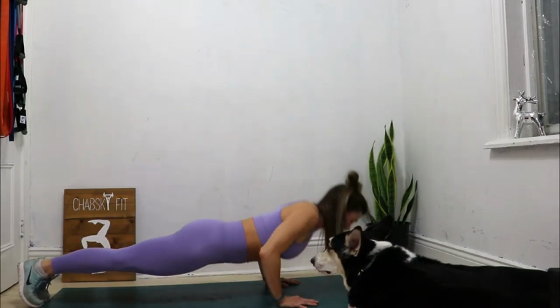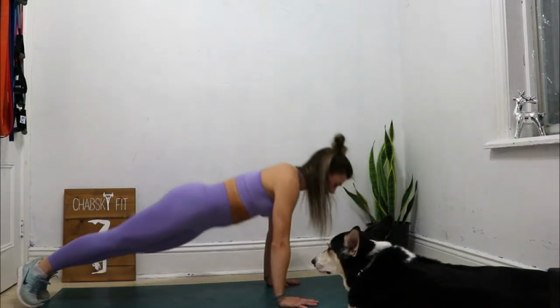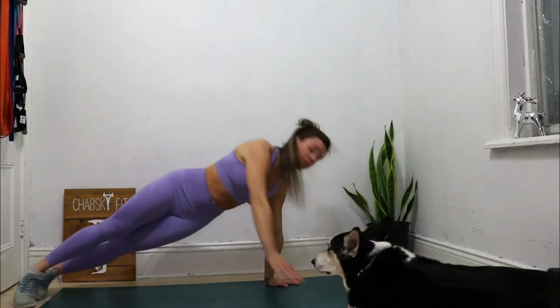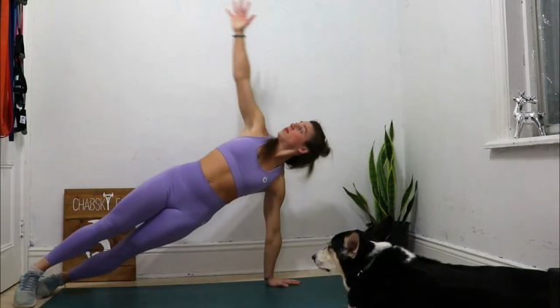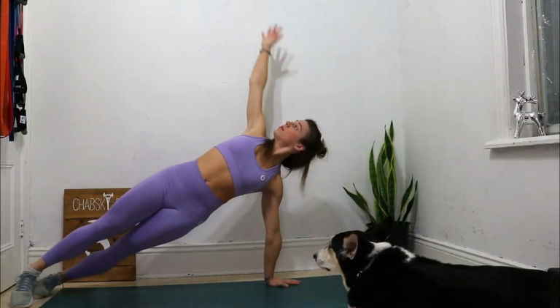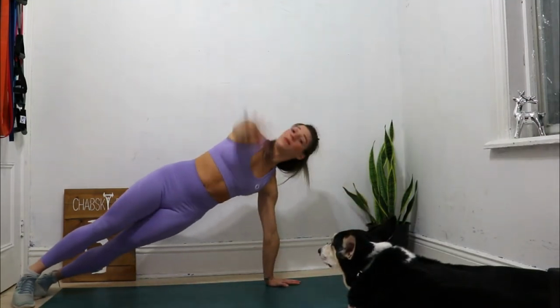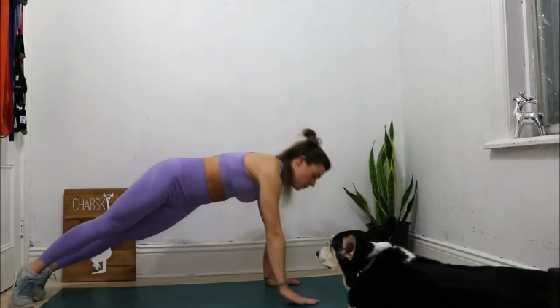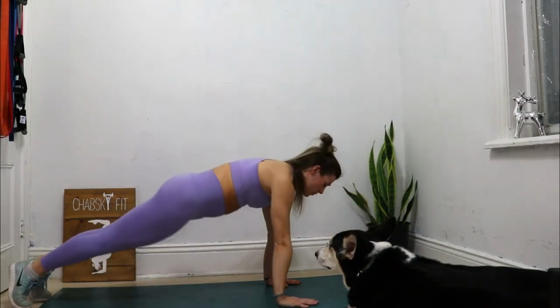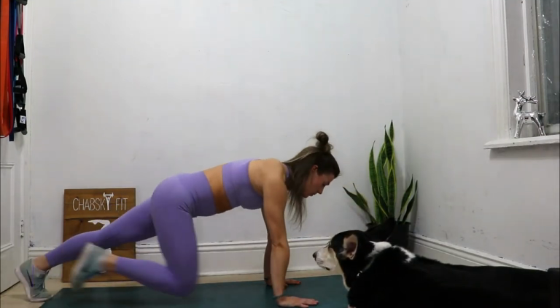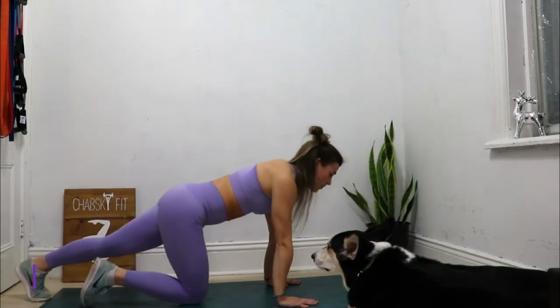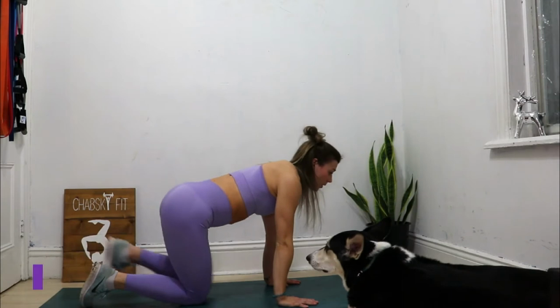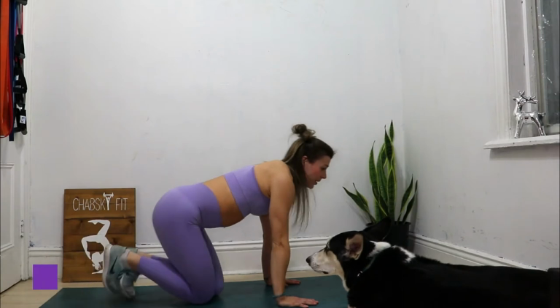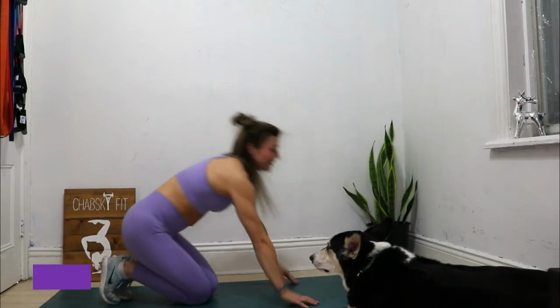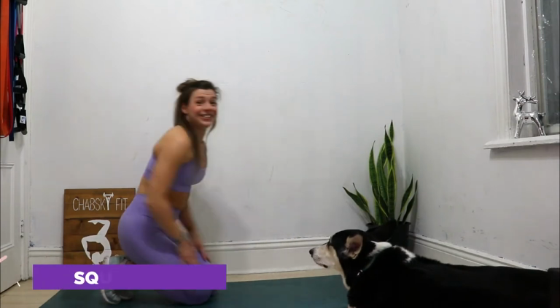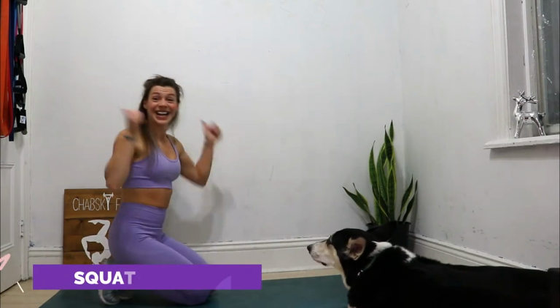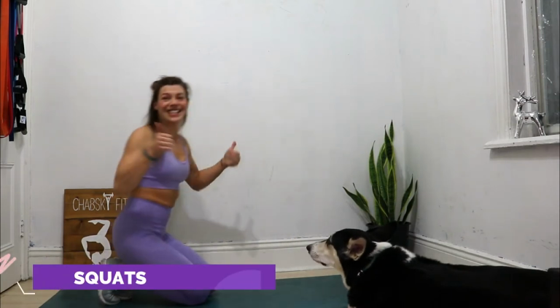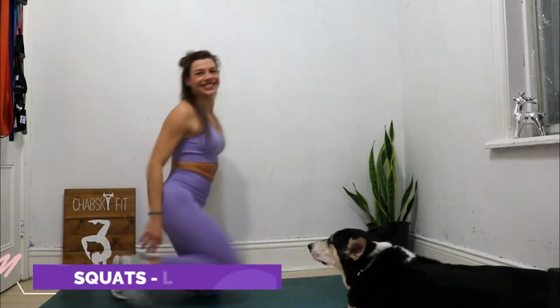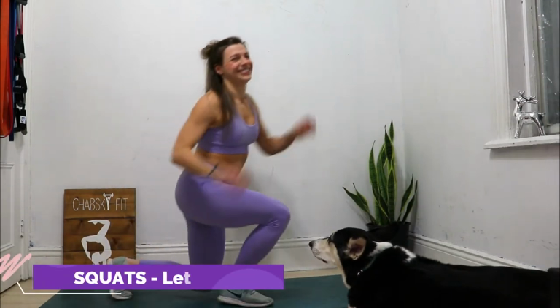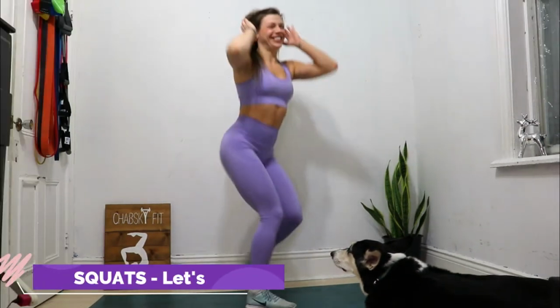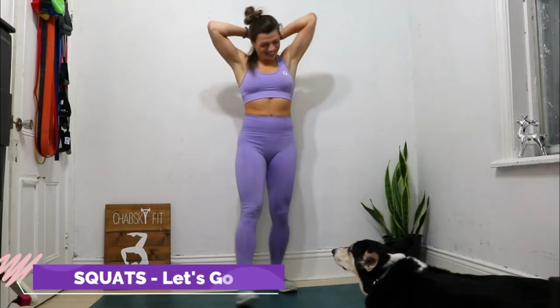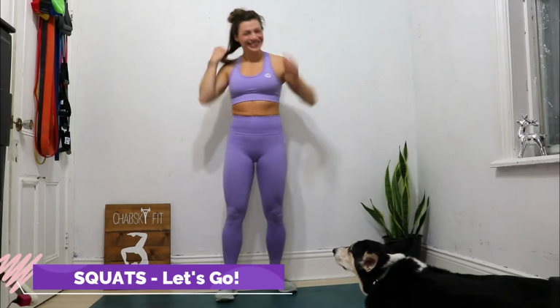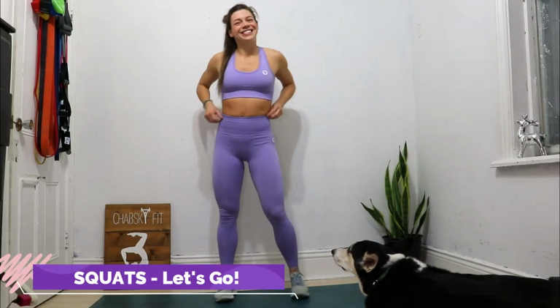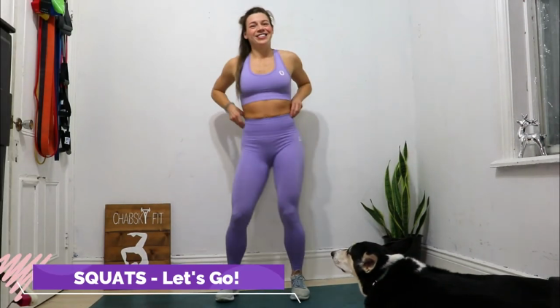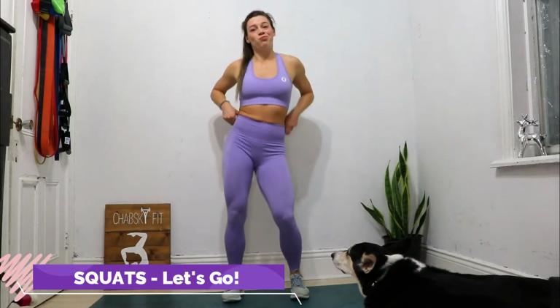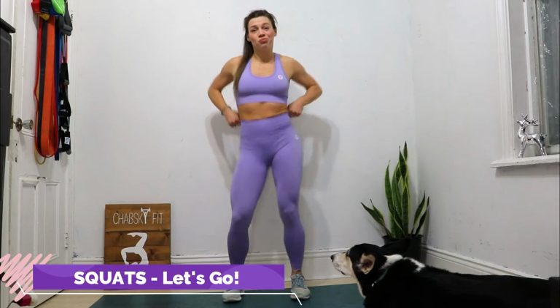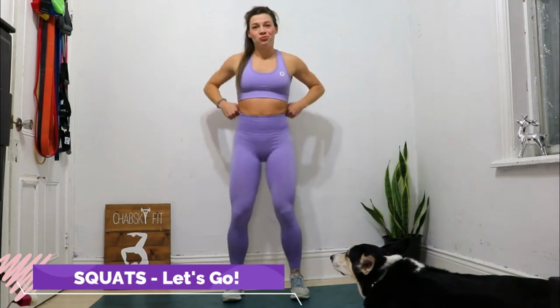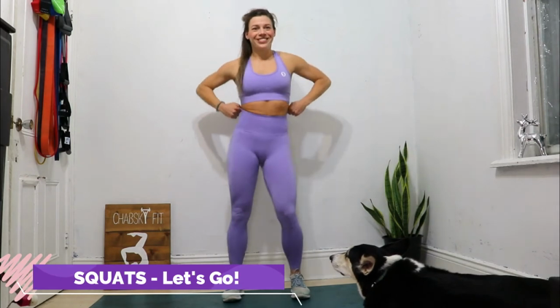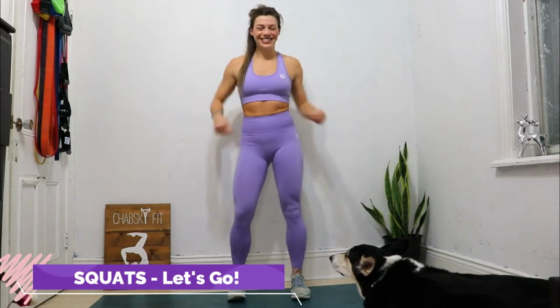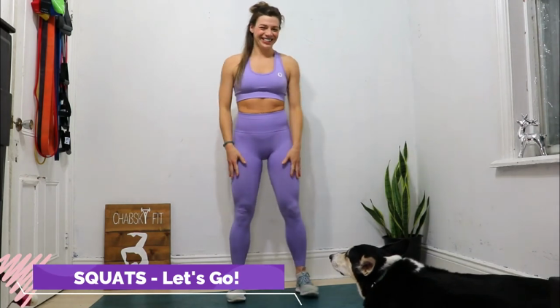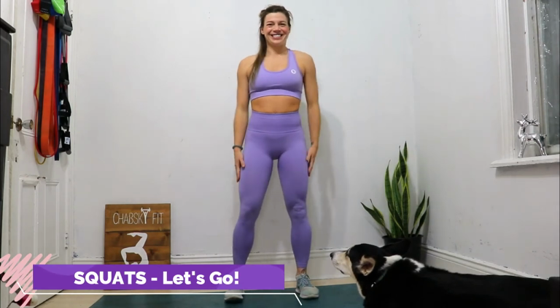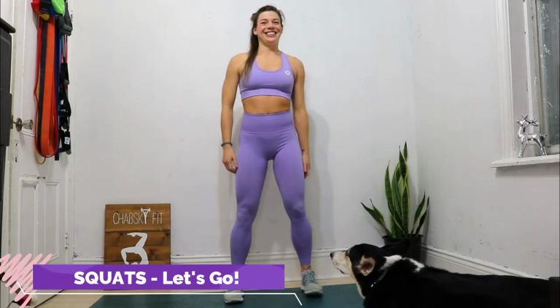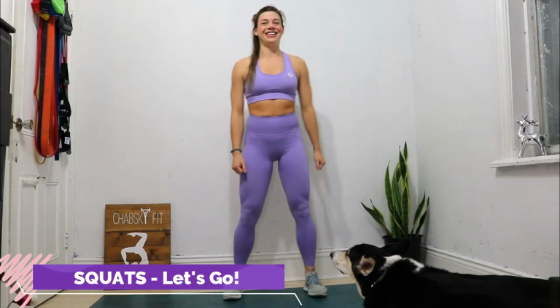Three, two, one, stop! All right, squats are next. Three, two, one, go!